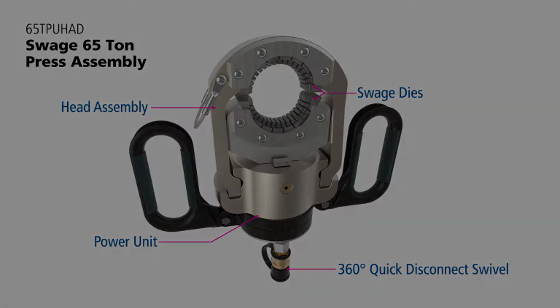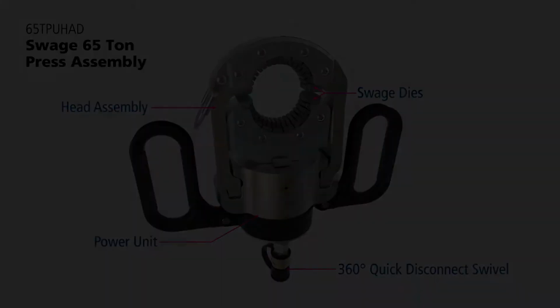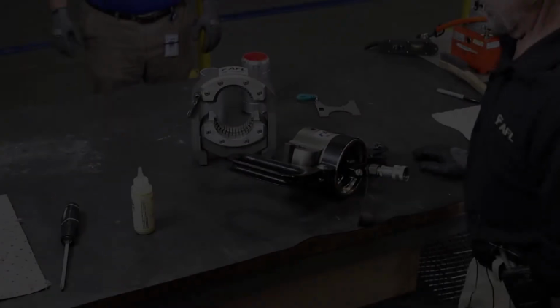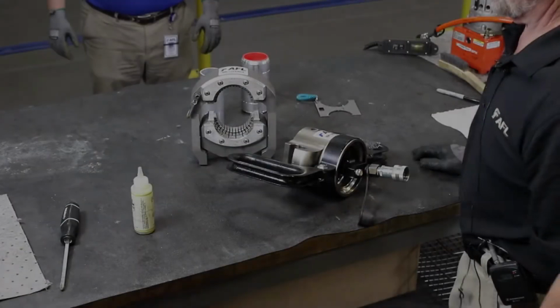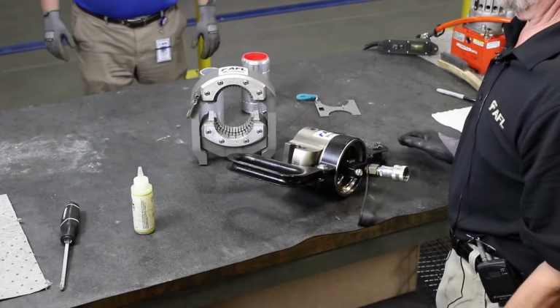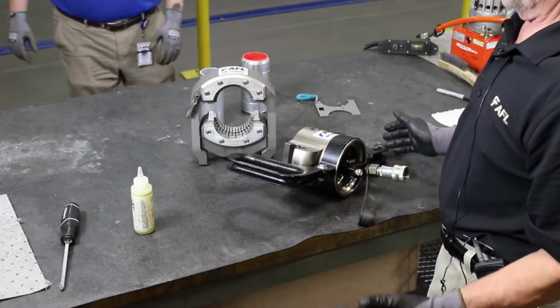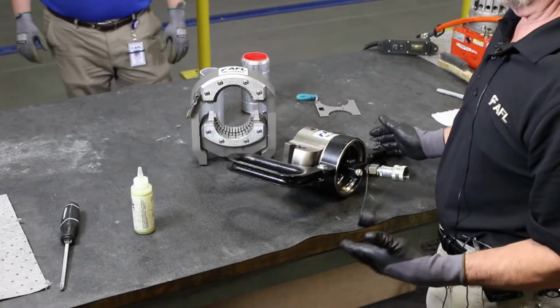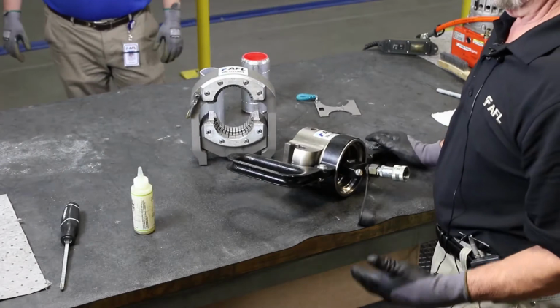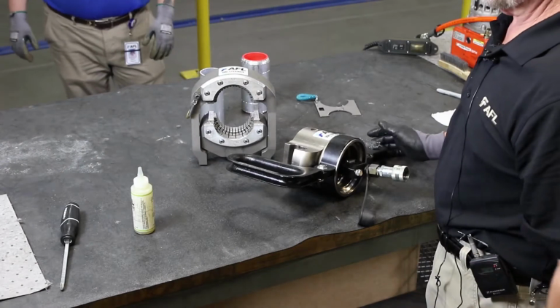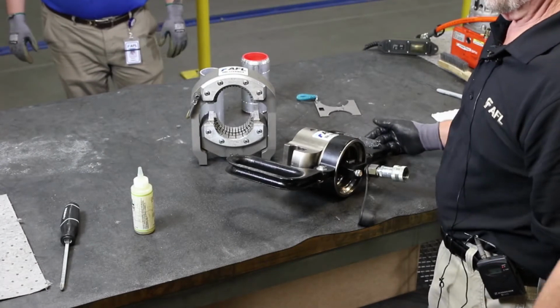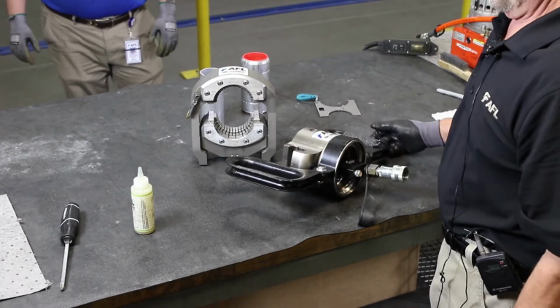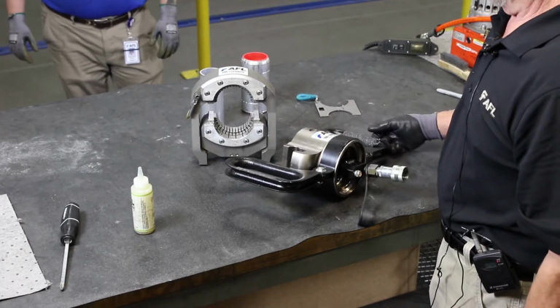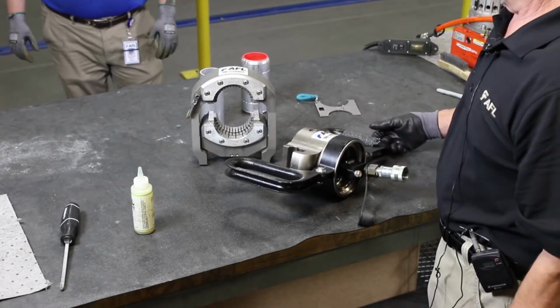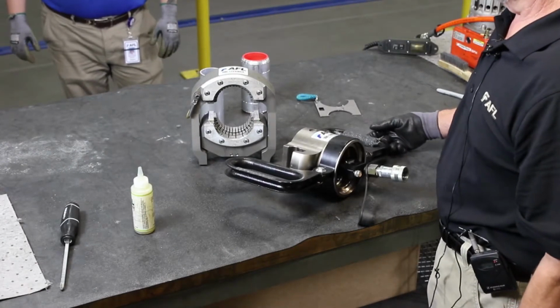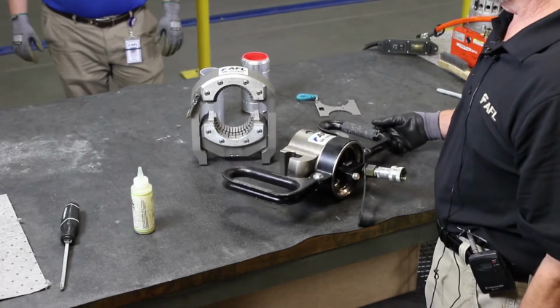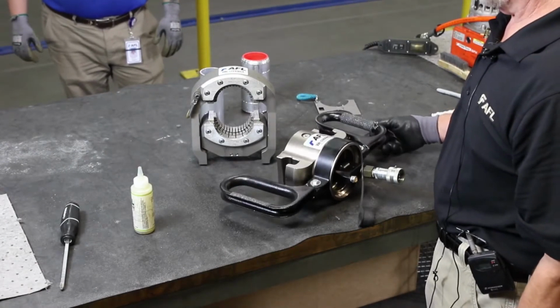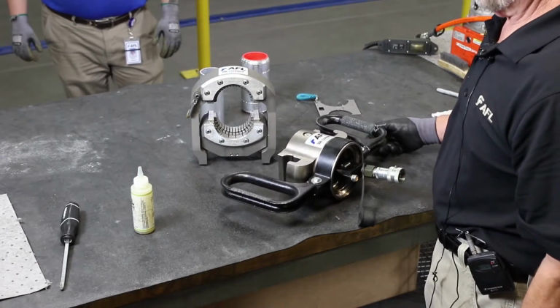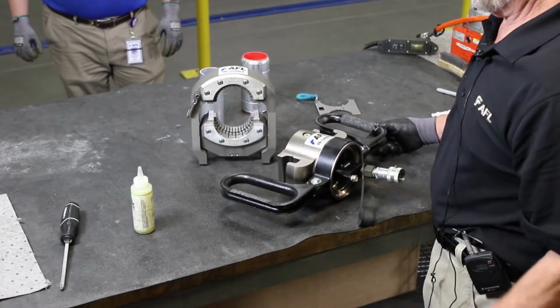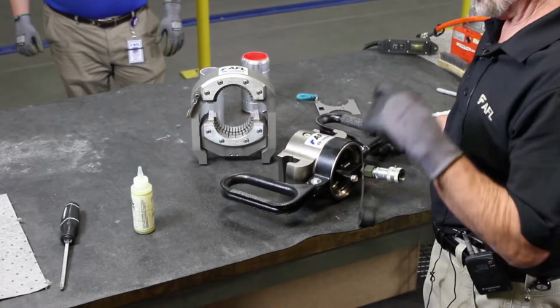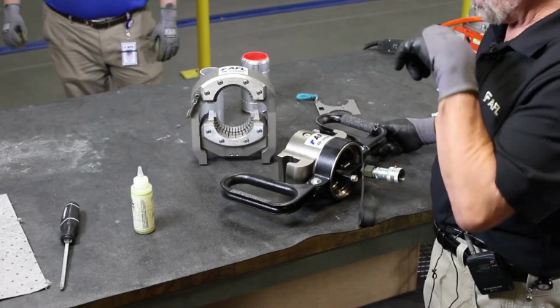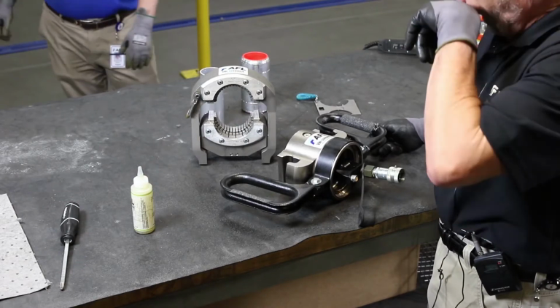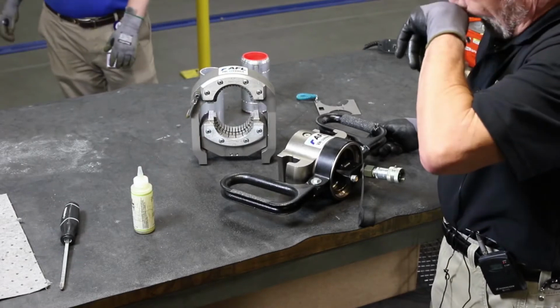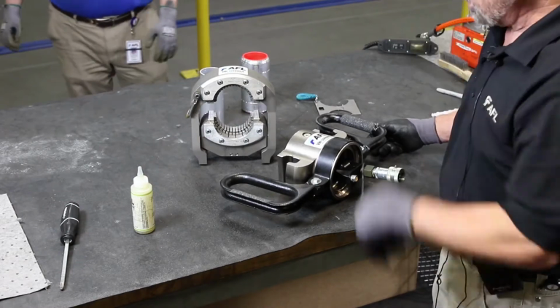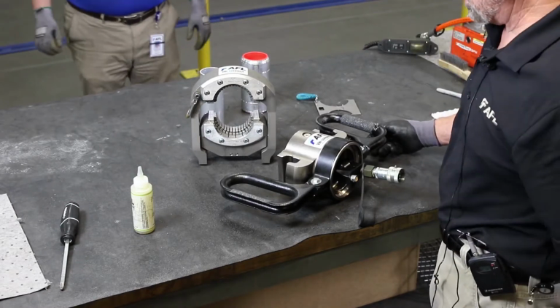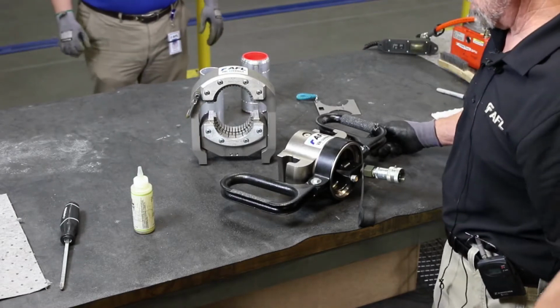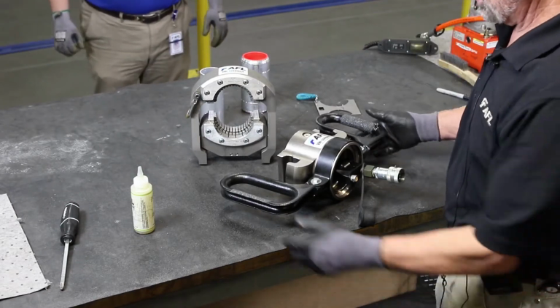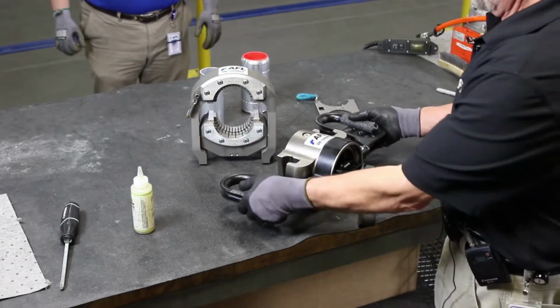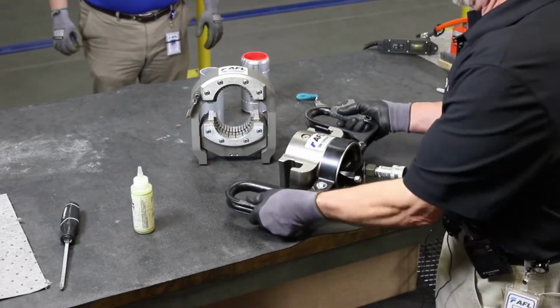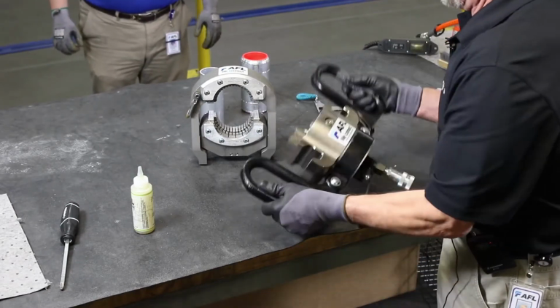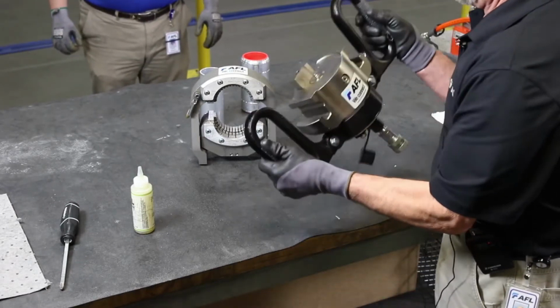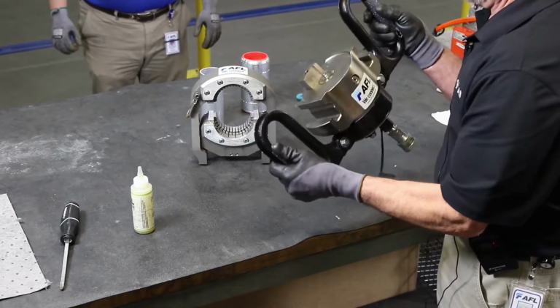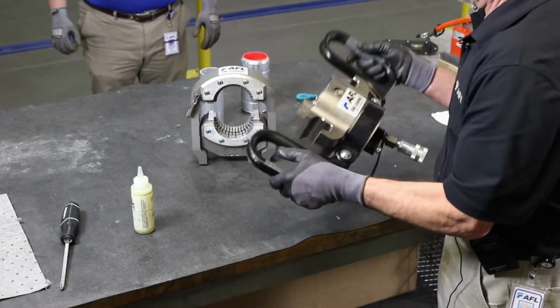This is the installation of 65-ton suede press fittings using a 65-ton press.